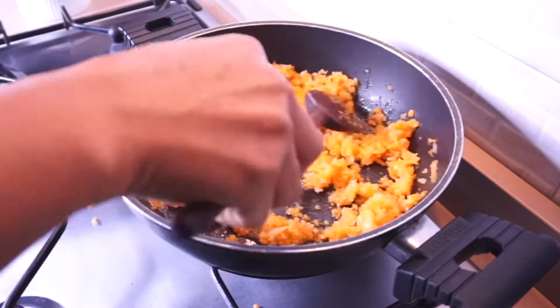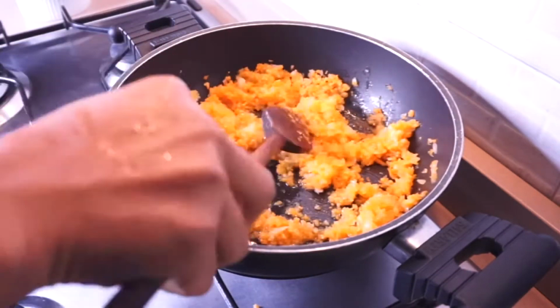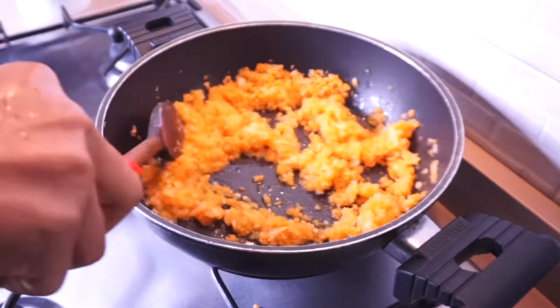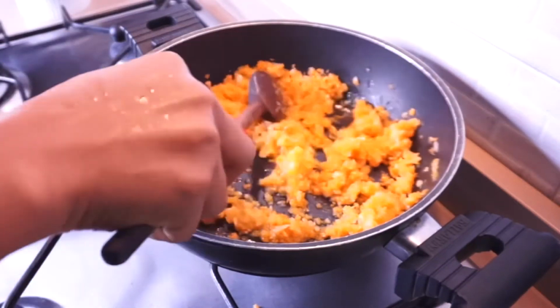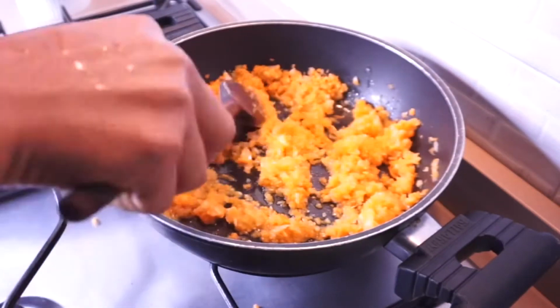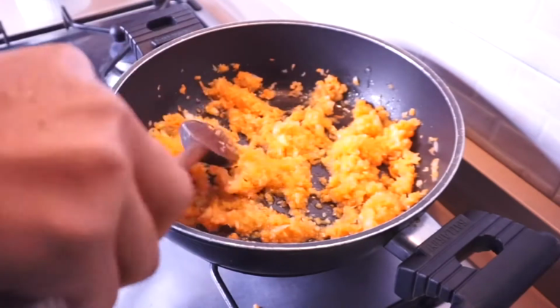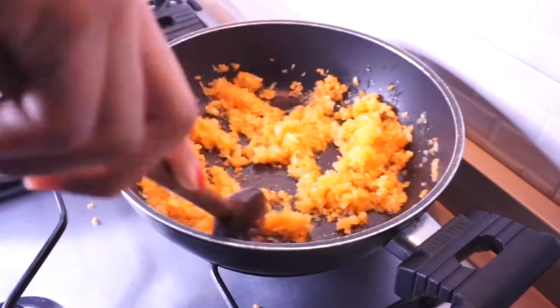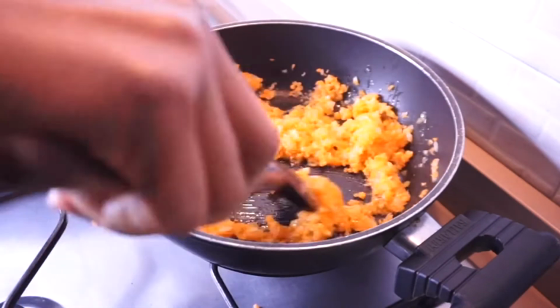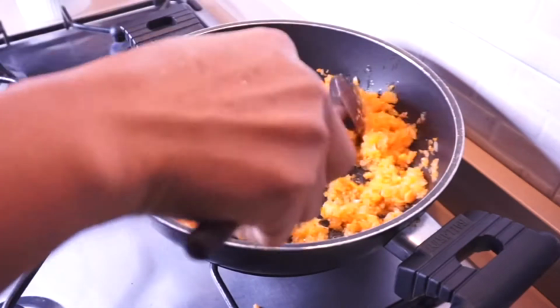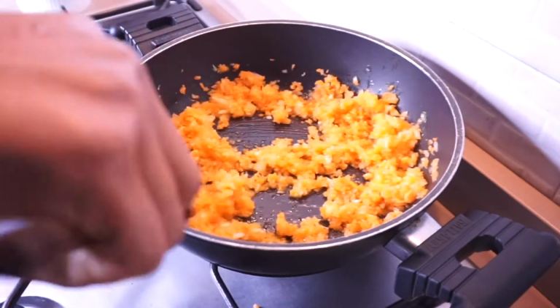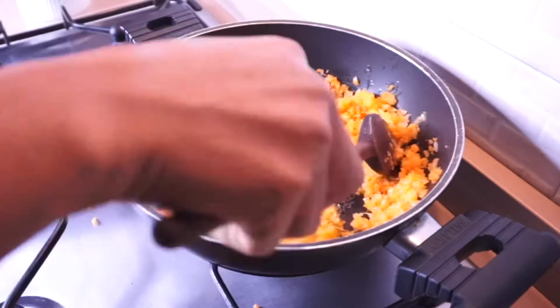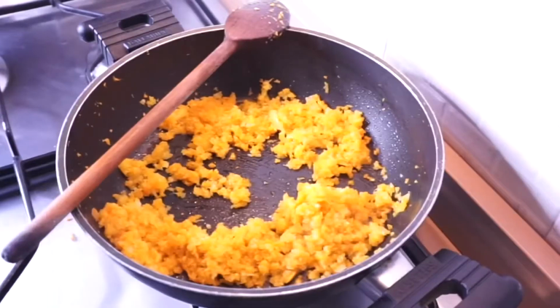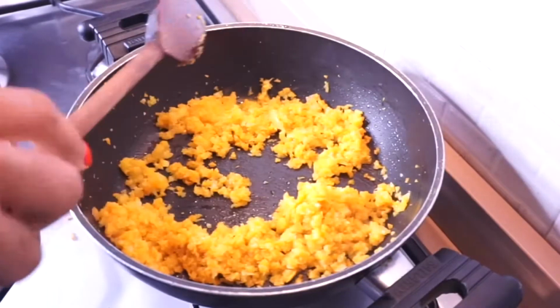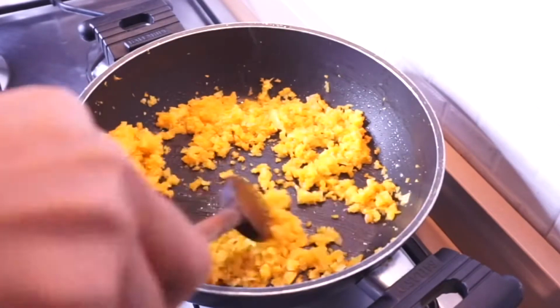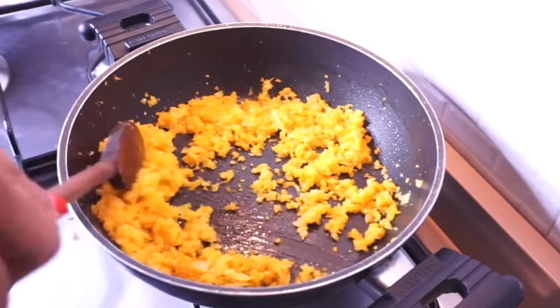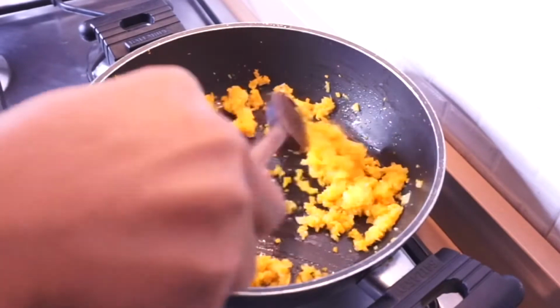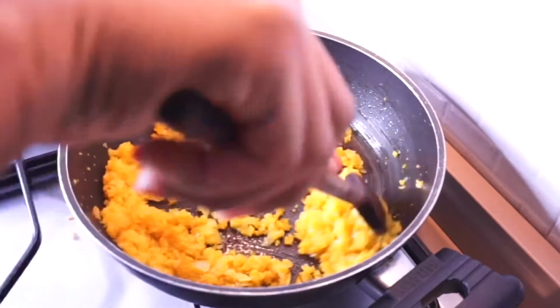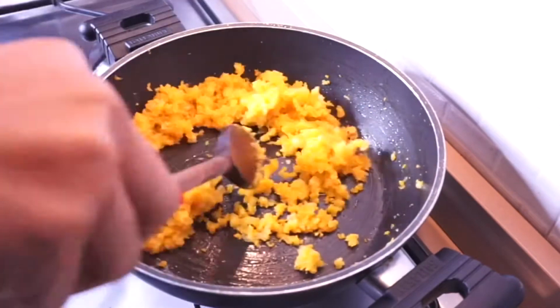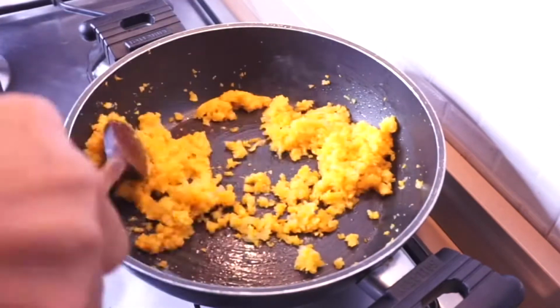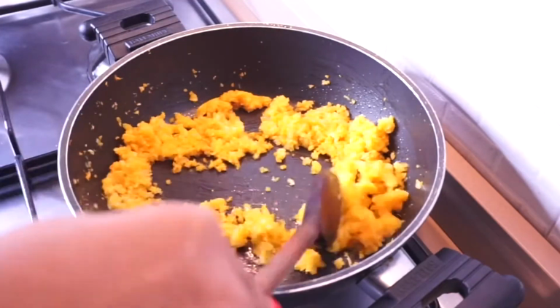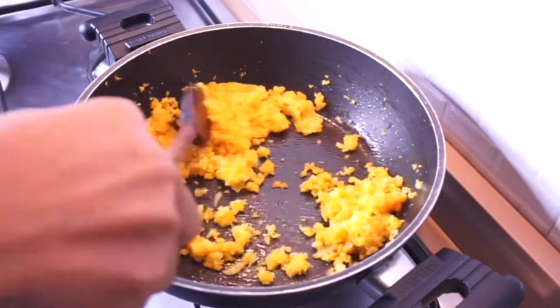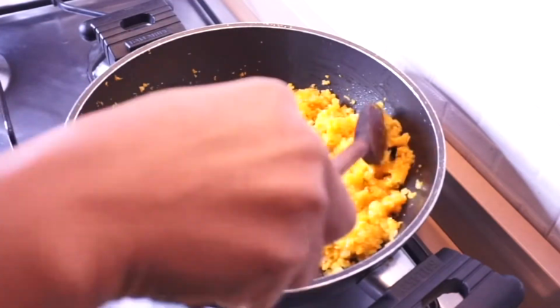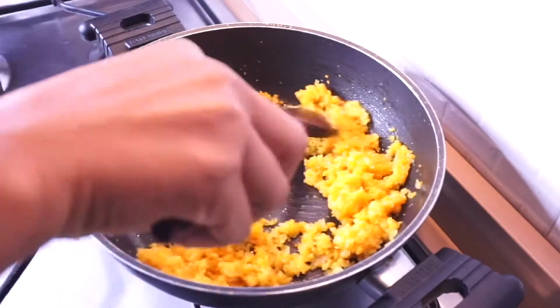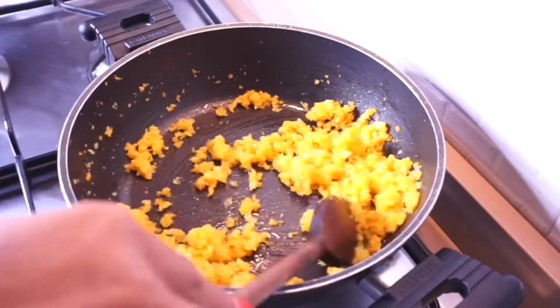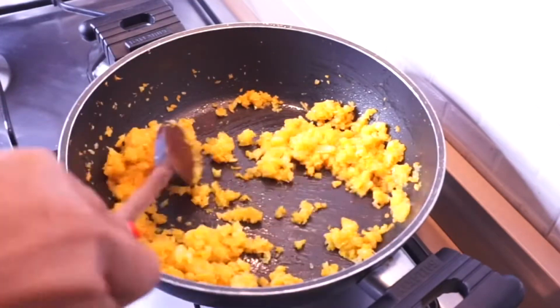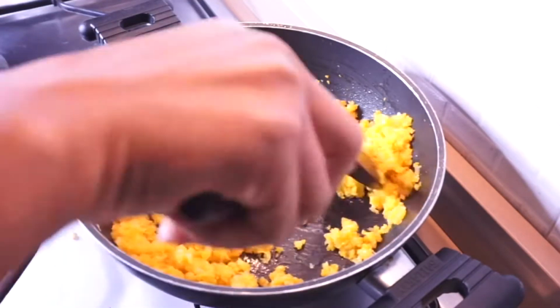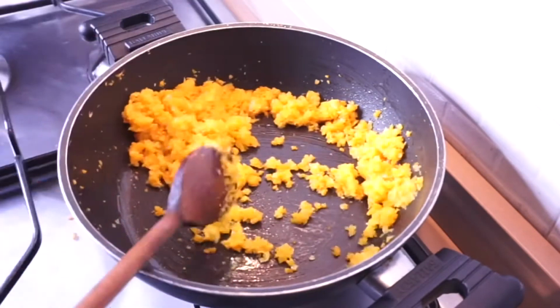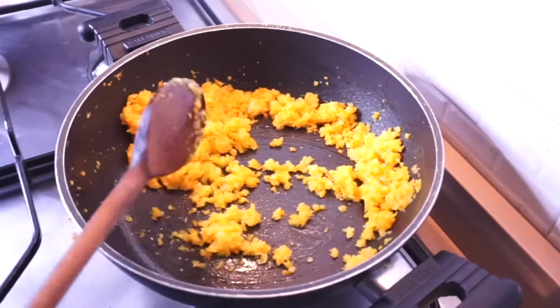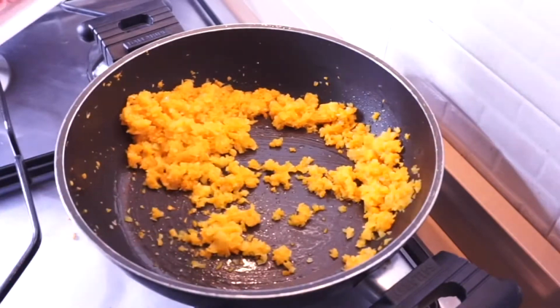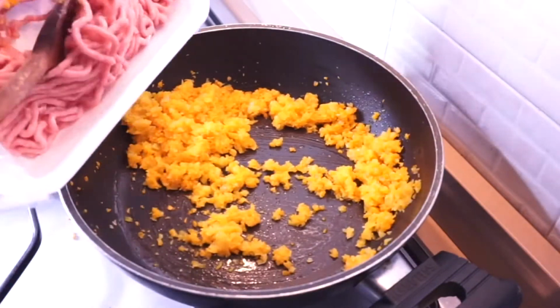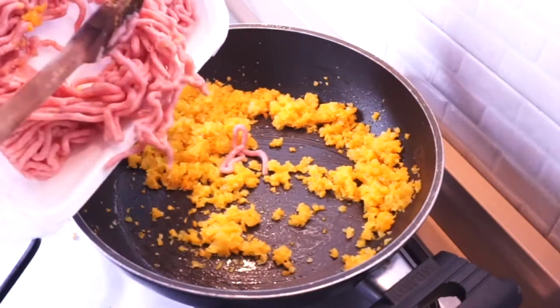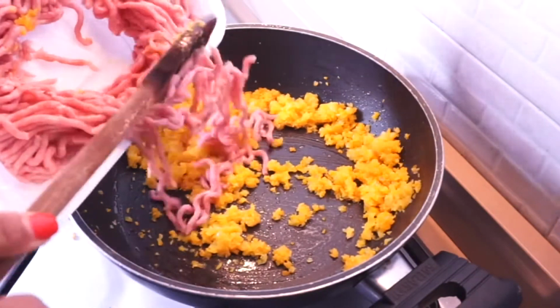I'm making this with turkey meat because I want to reduce the amount of red meat intake for my kids. This is just as good as the red ragu meat sauce for babies.